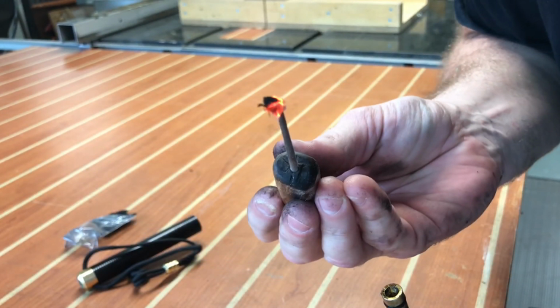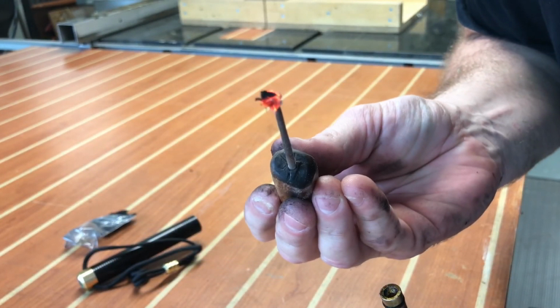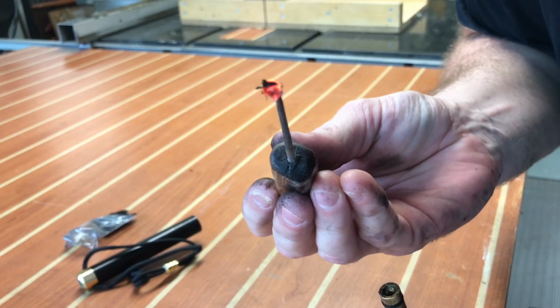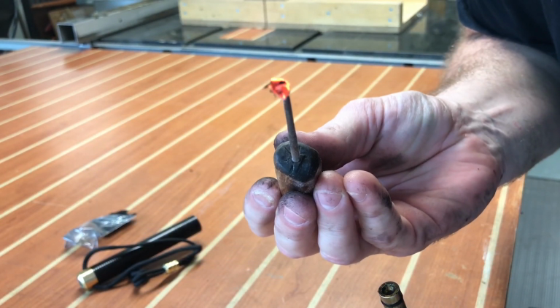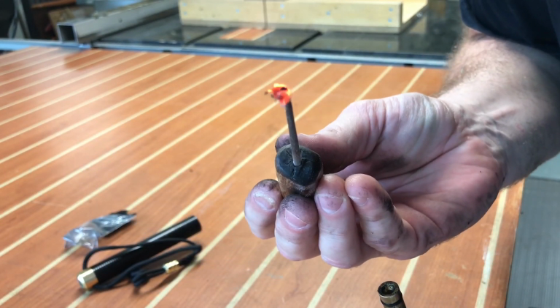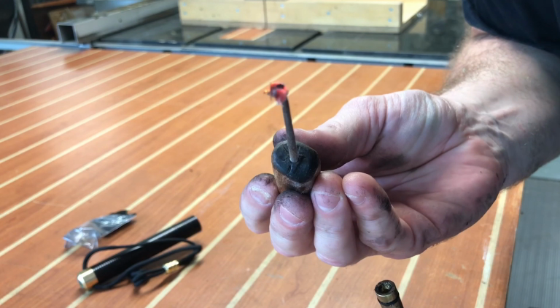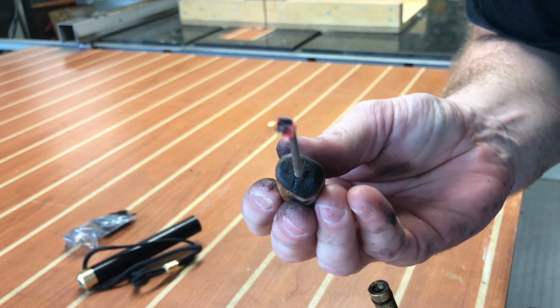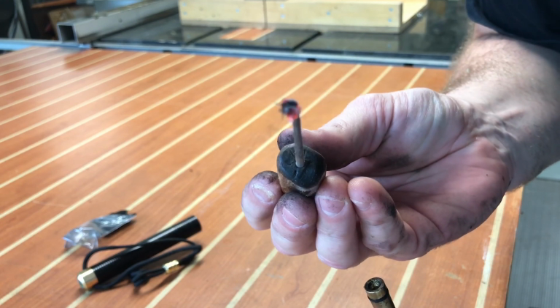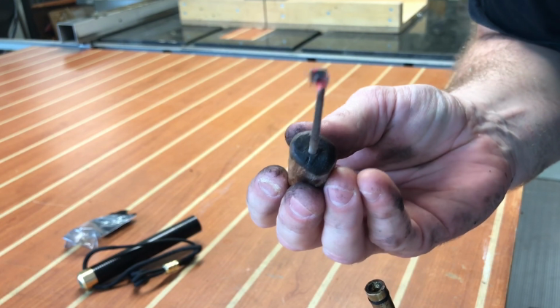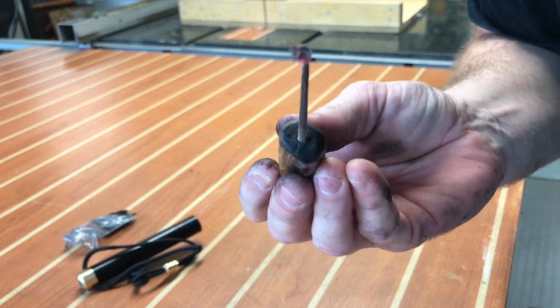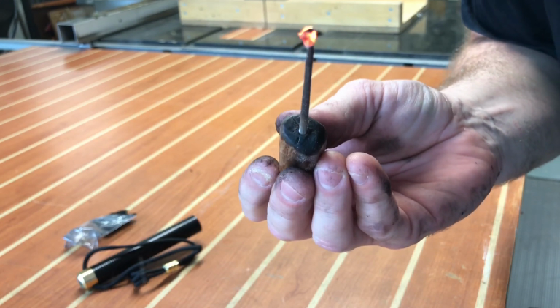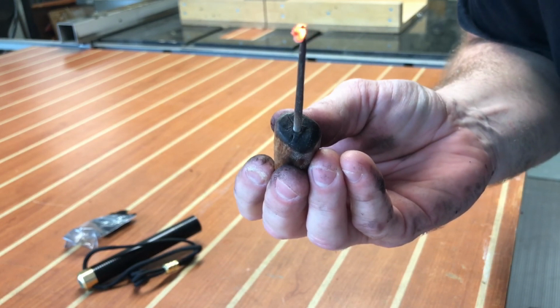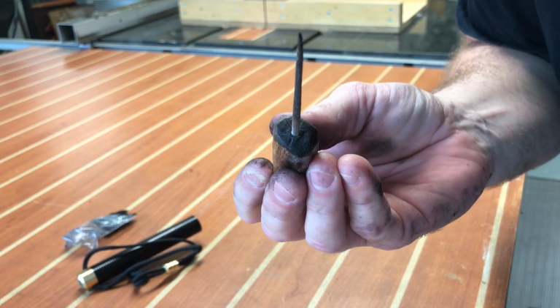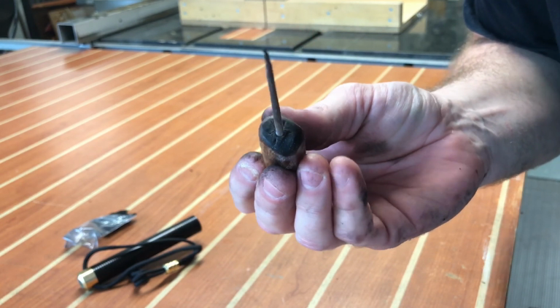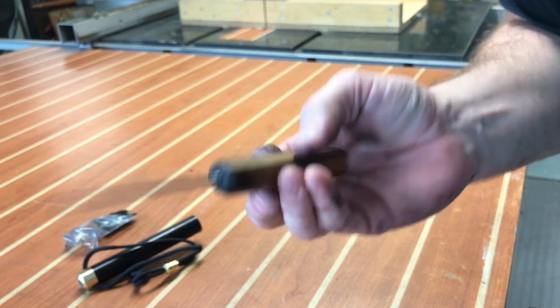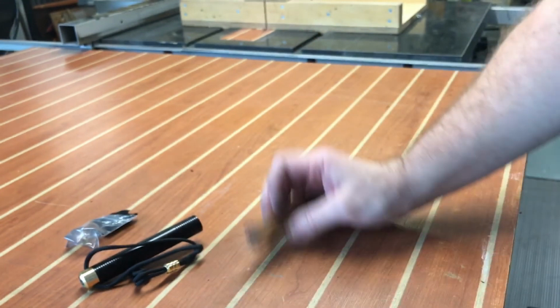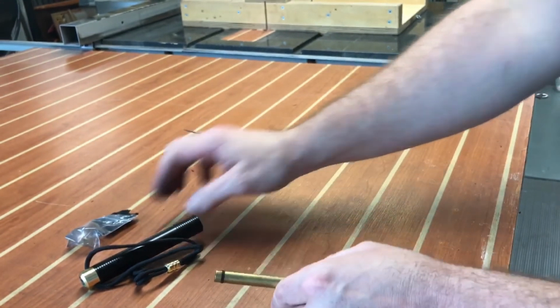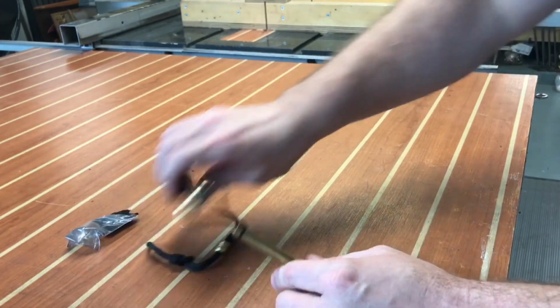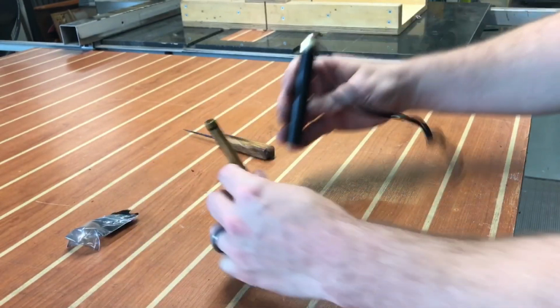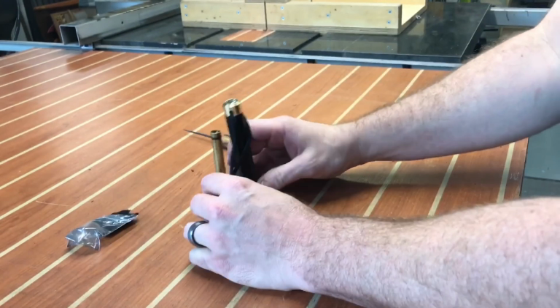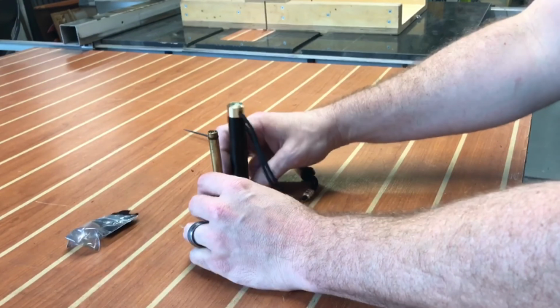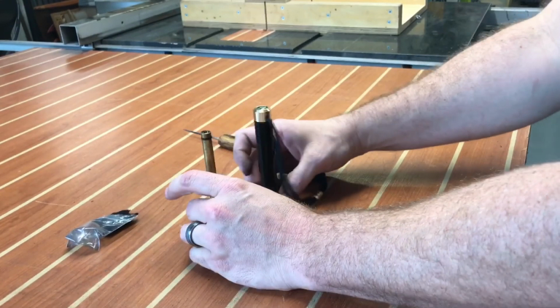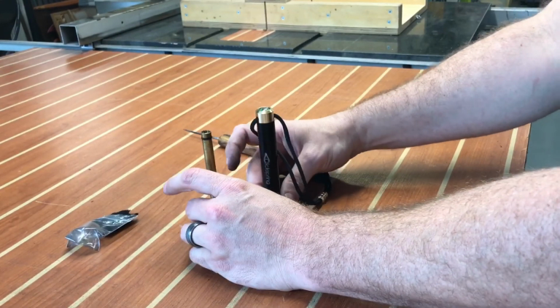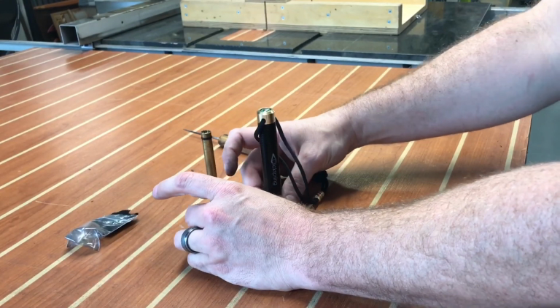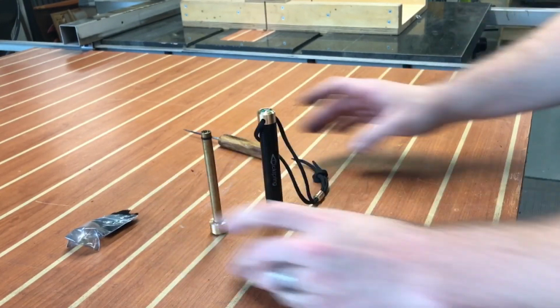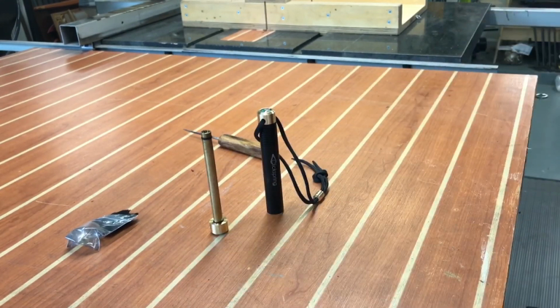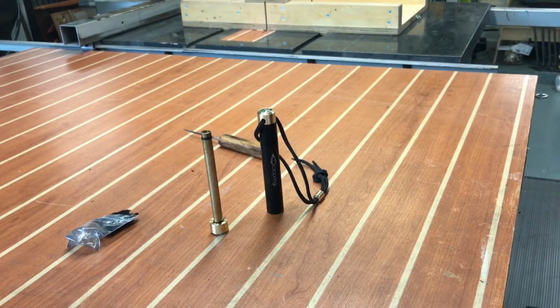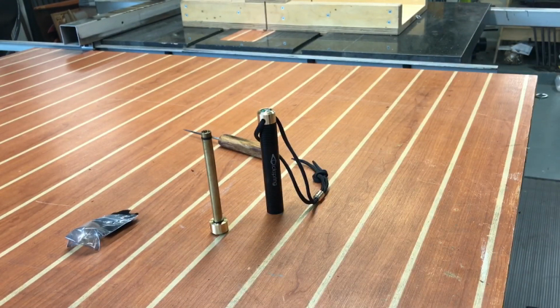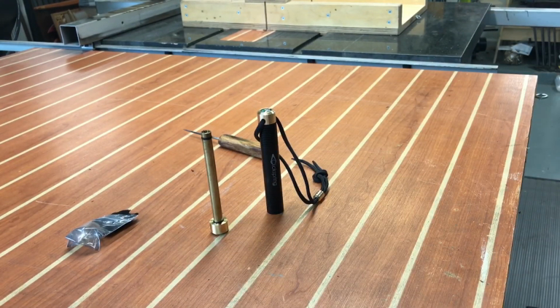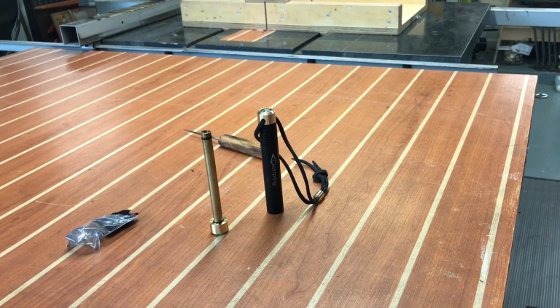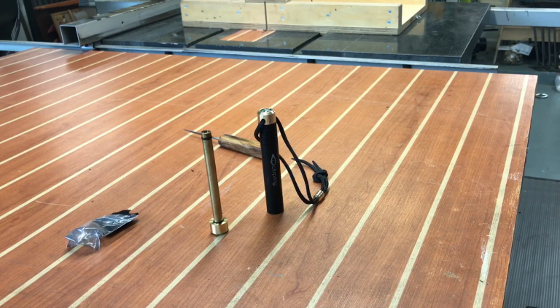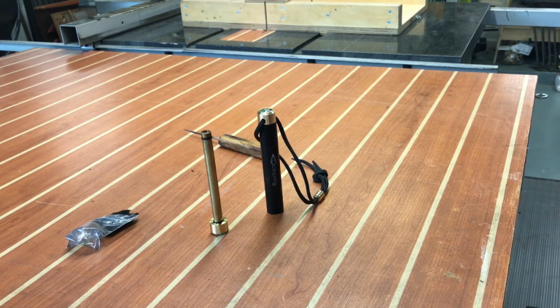Here we go! Let me make sure that it is hot — check that out! Well, I'd call that a success.